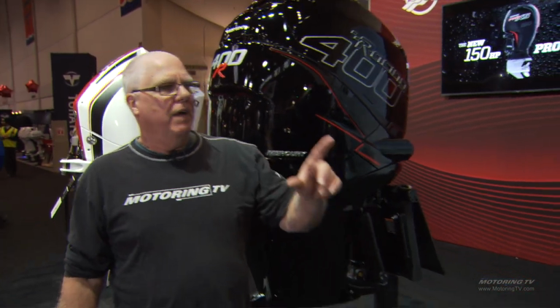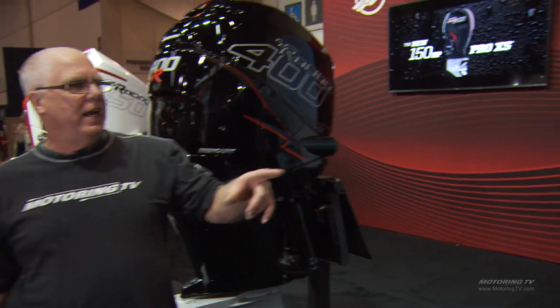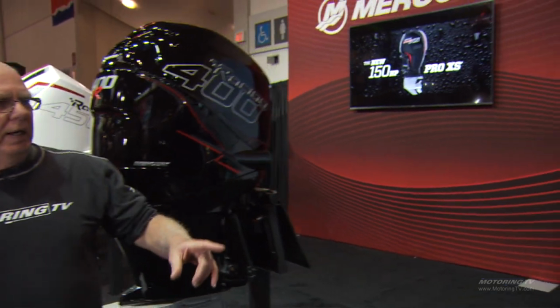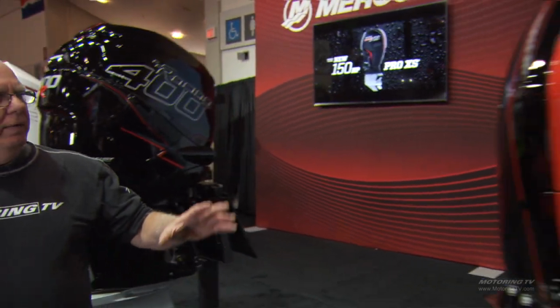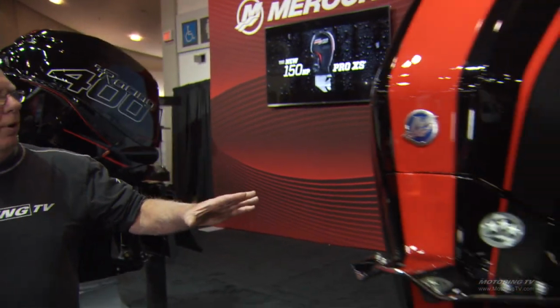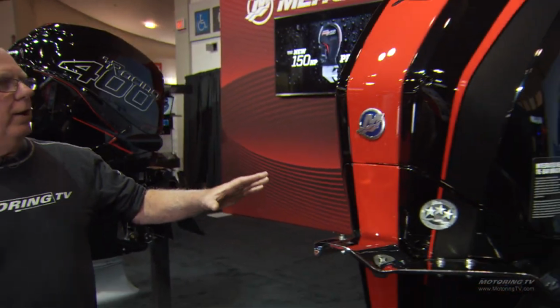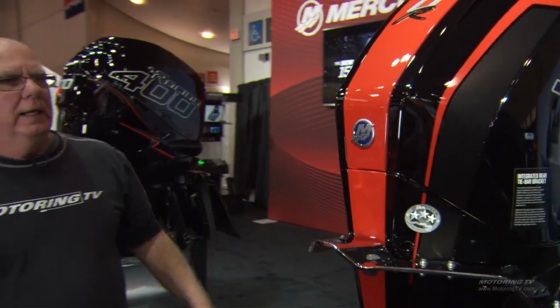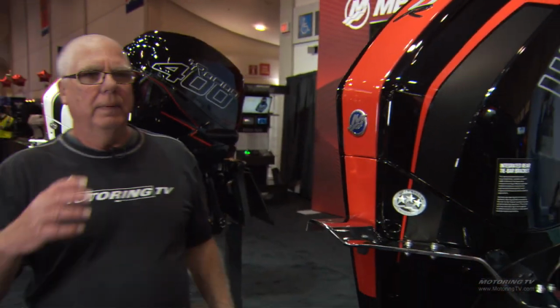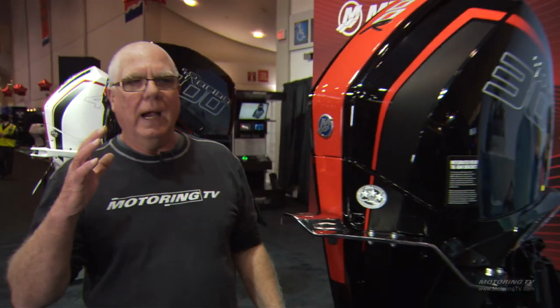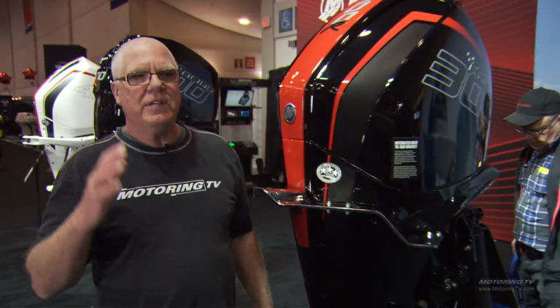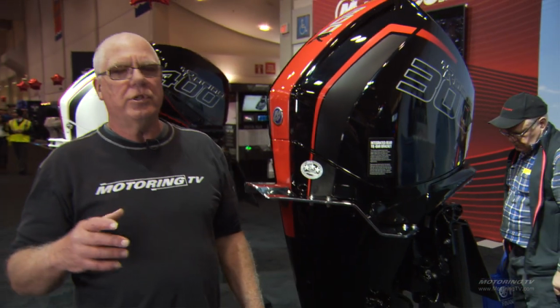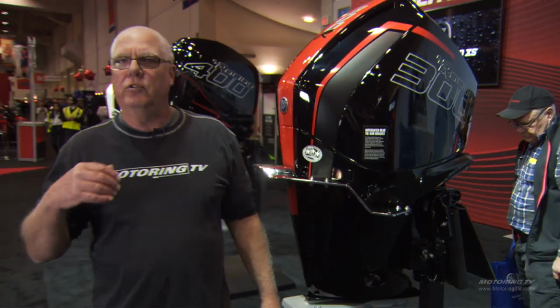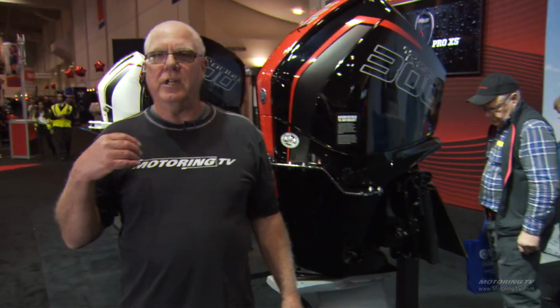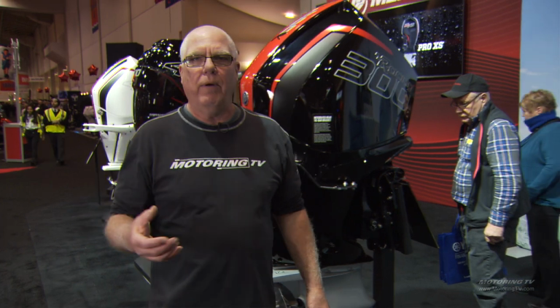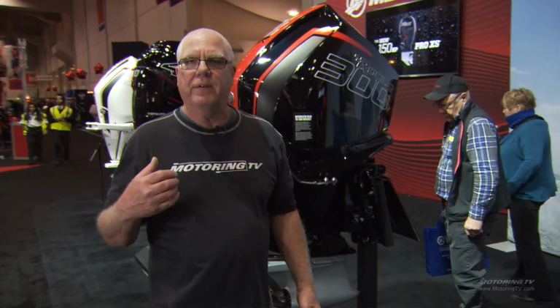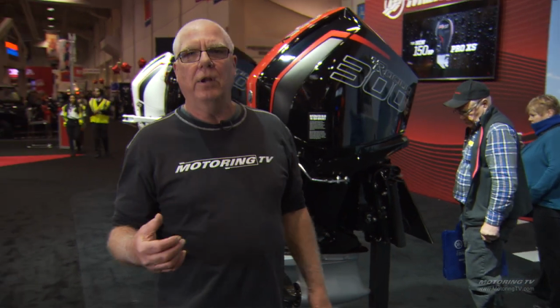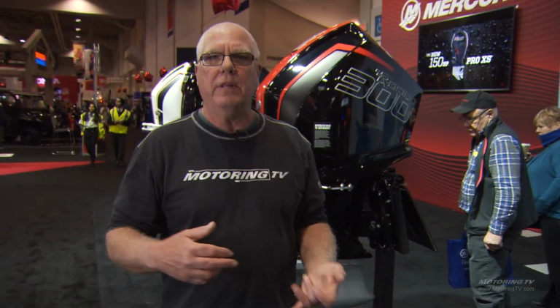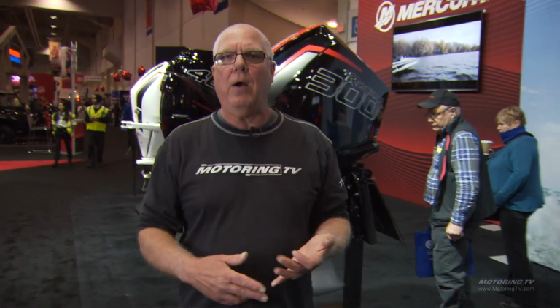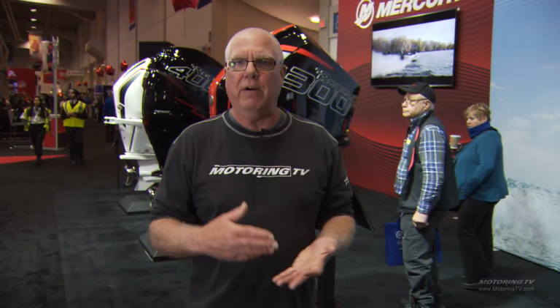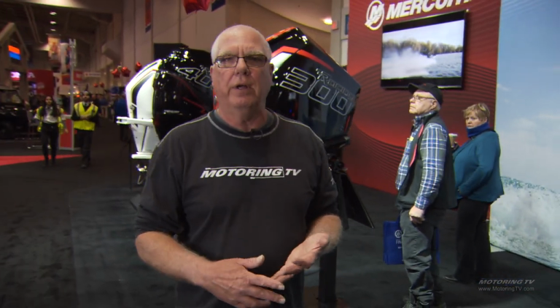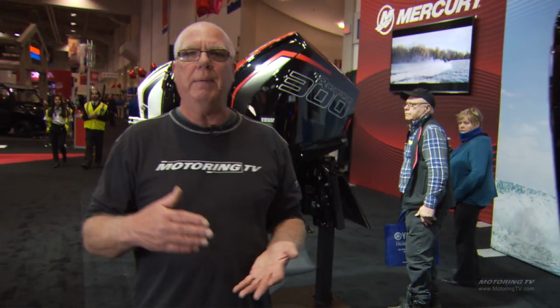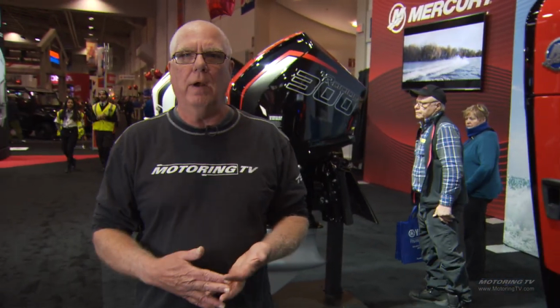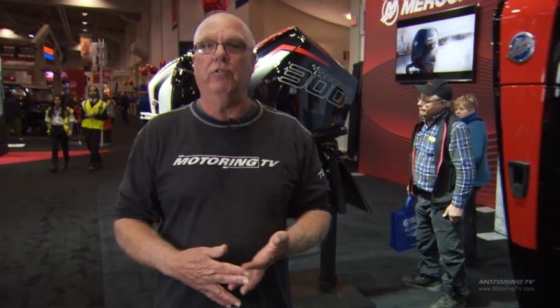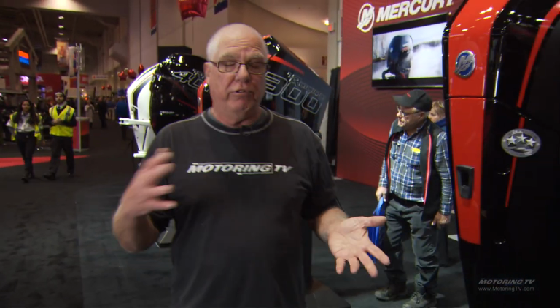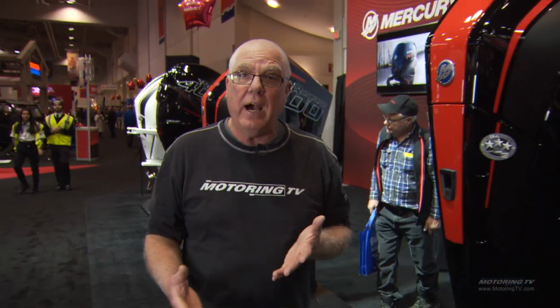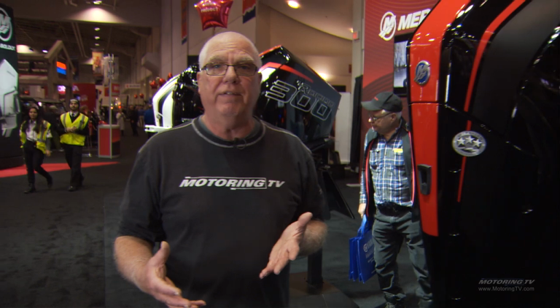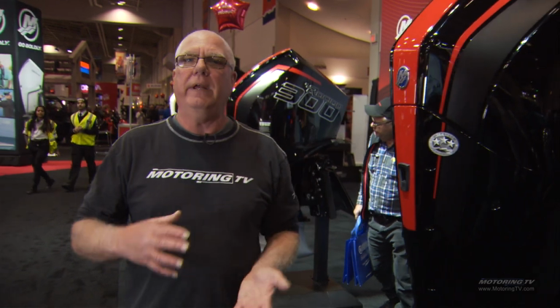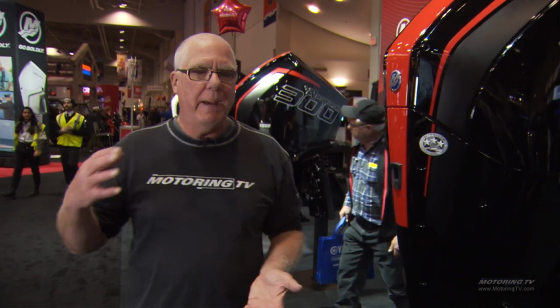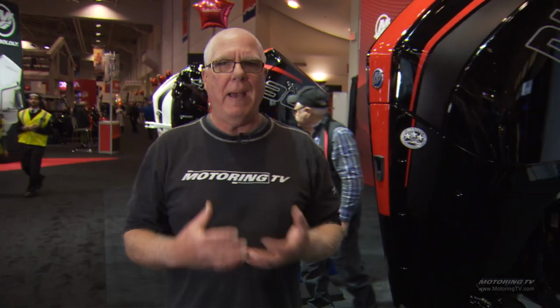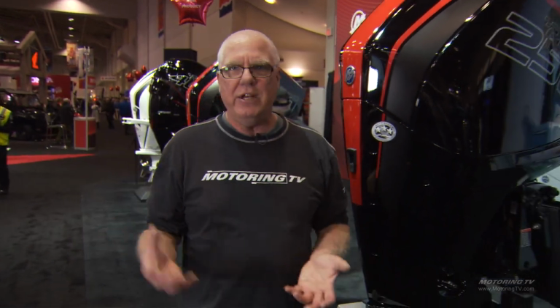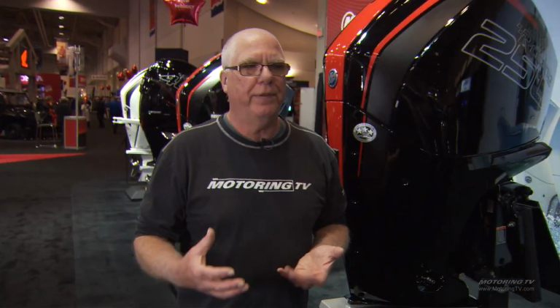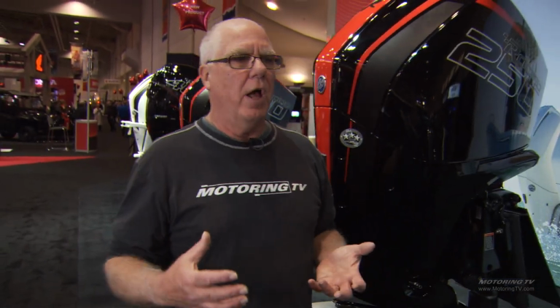A V8 outboard here. These engines are just incredible — the technology, the power, better fuel economy, and lower emissions, just like the automotive industry. Better and better each year with technology.